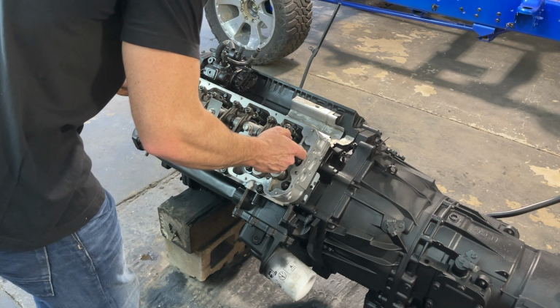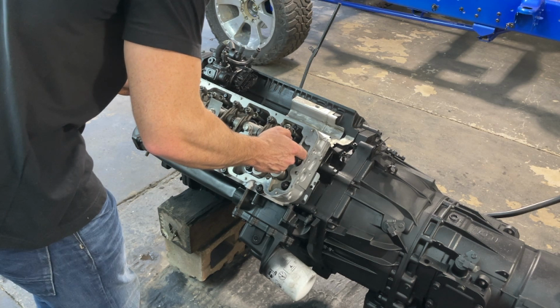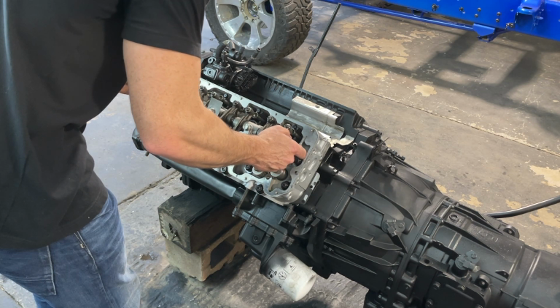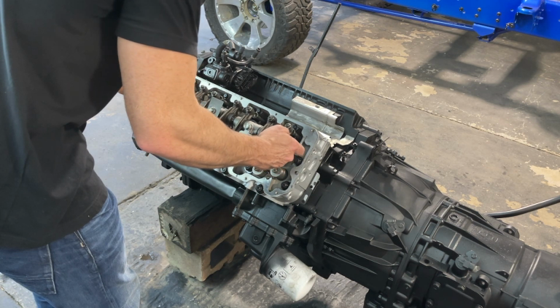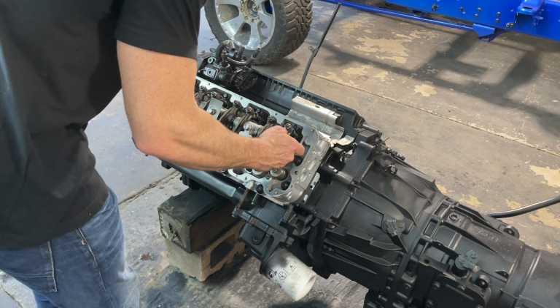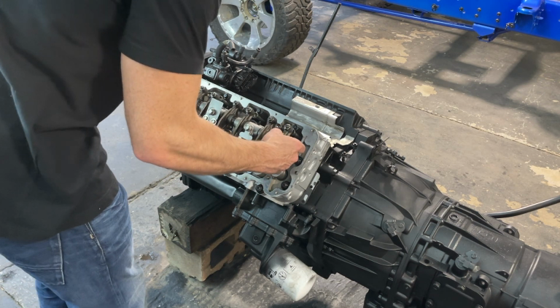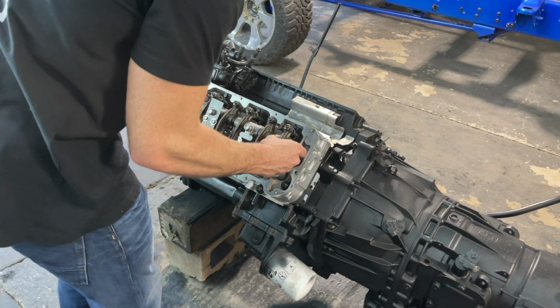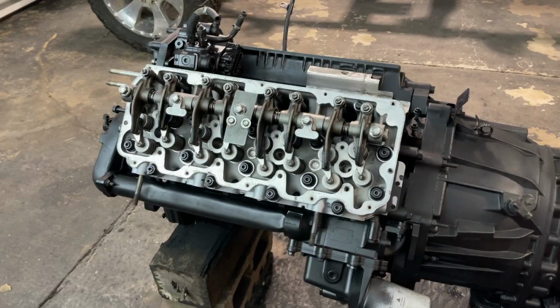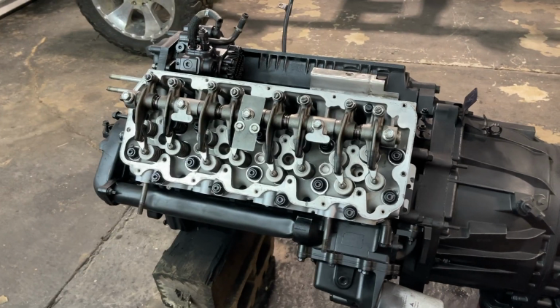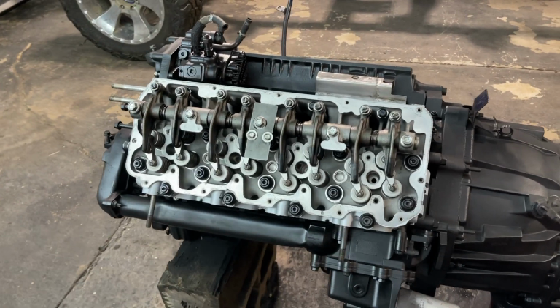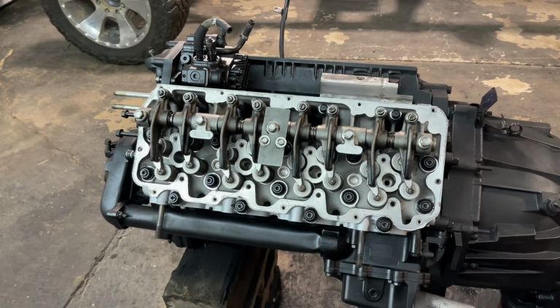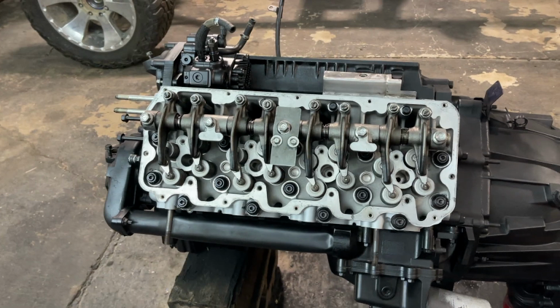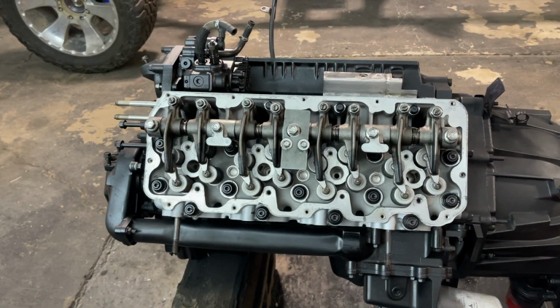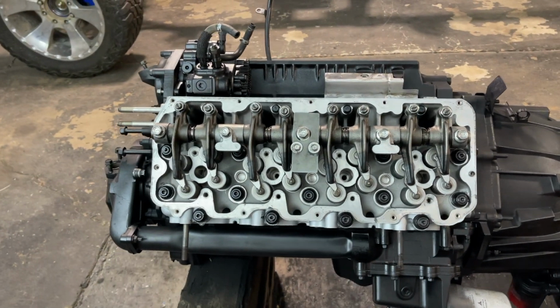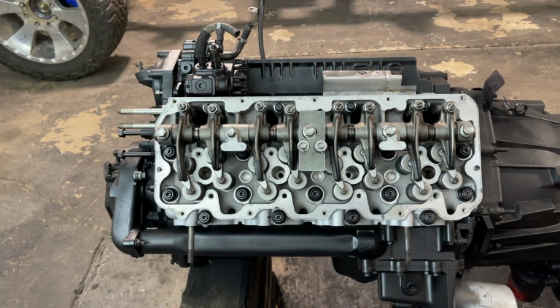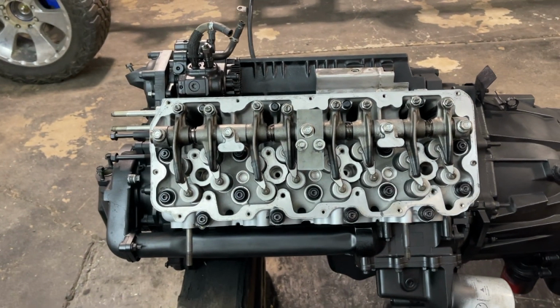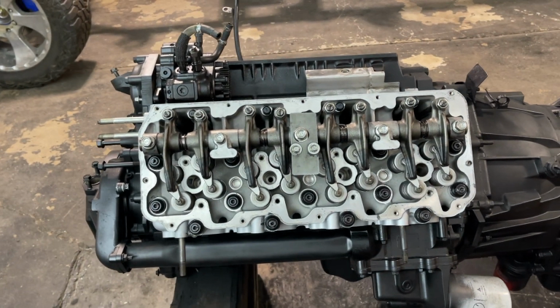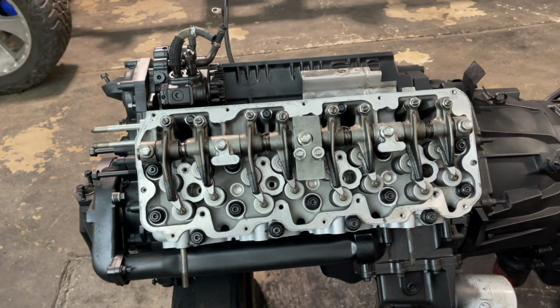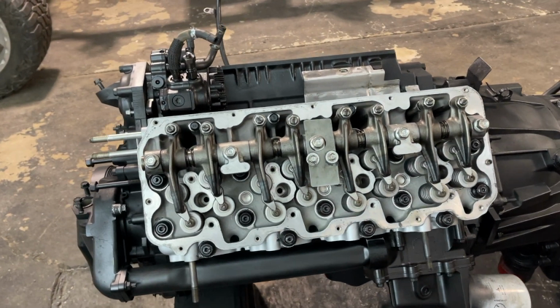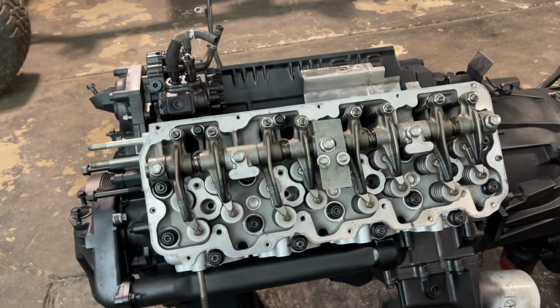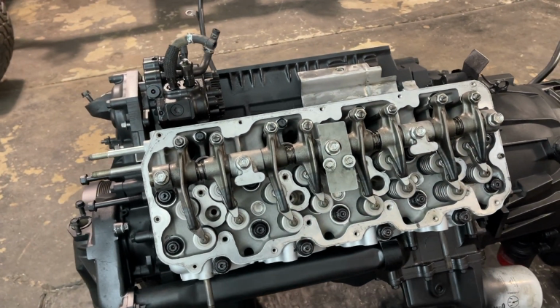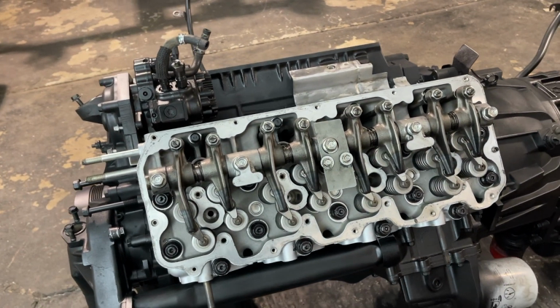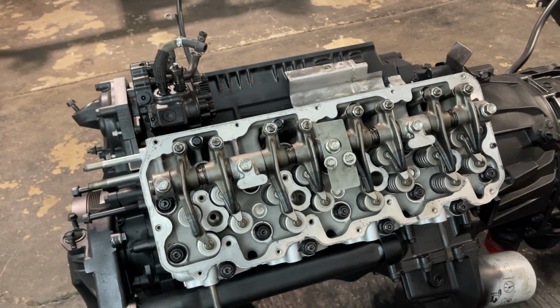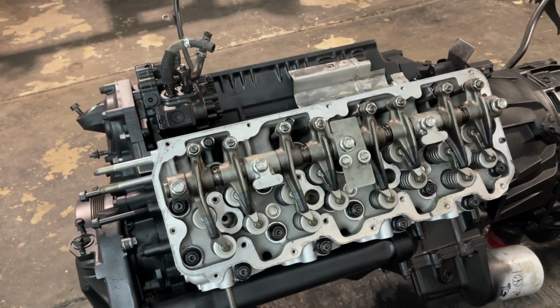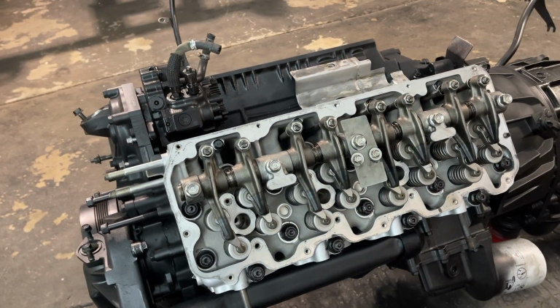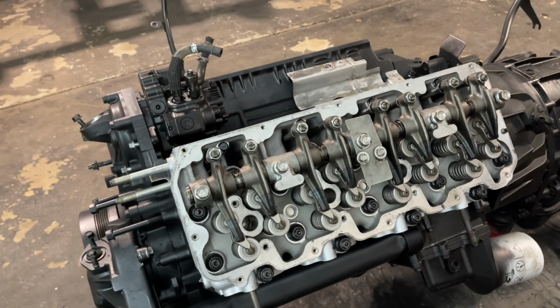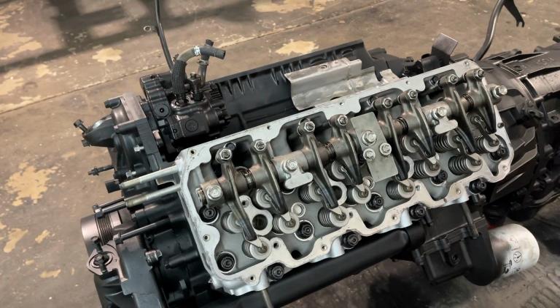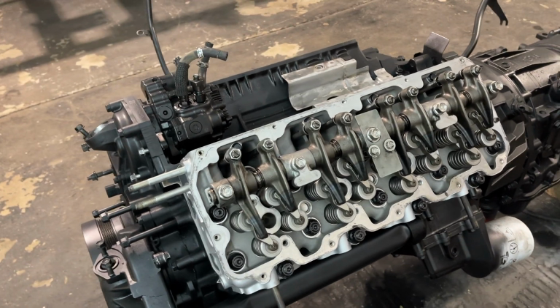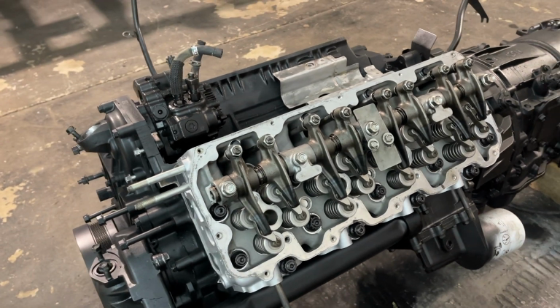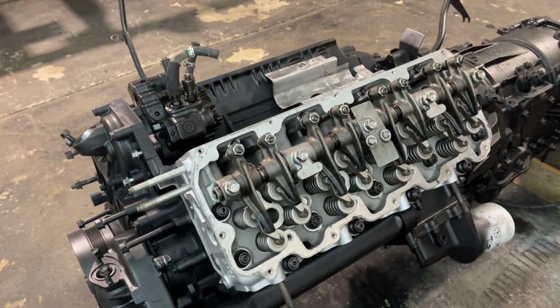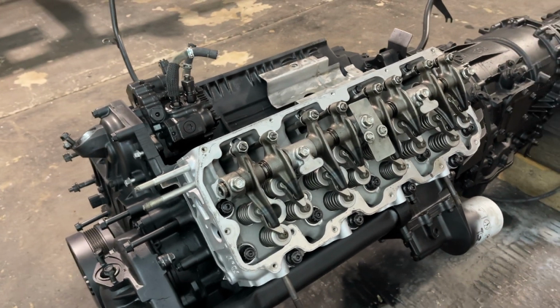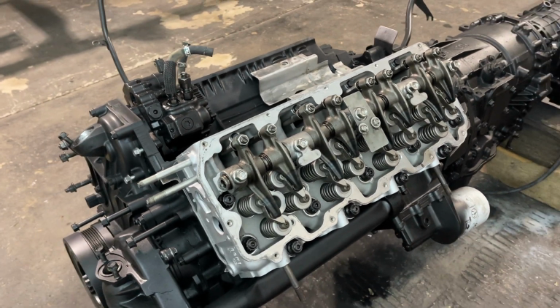All right, so now that we got the head studs in, we got the bridges on, the push rods are on, the rocker arm assembly is on, and everything is torqued down to spec.